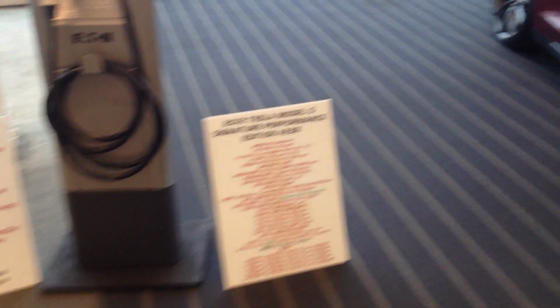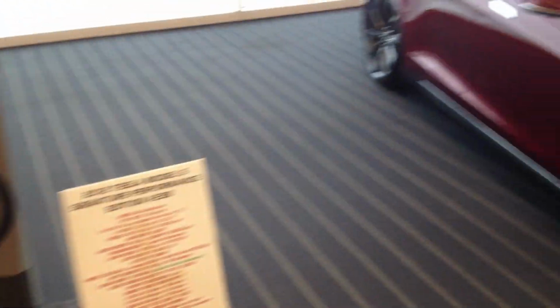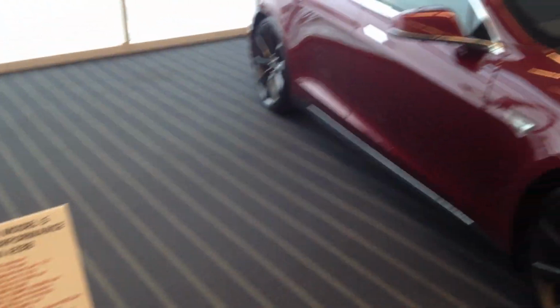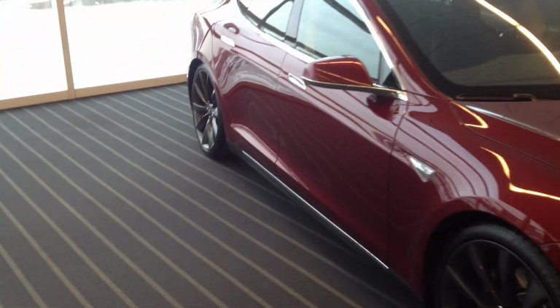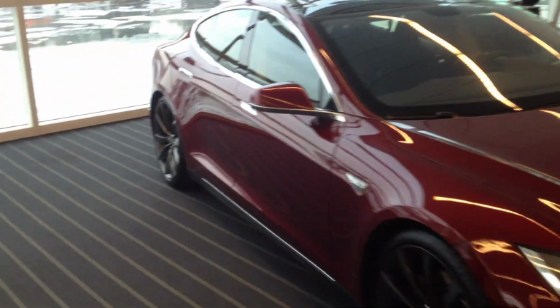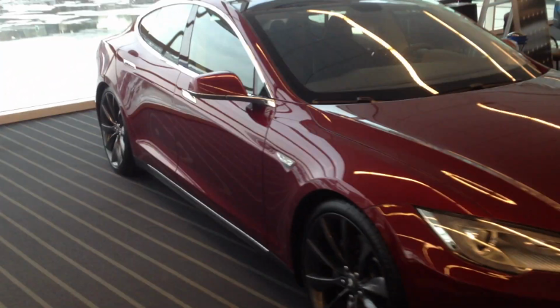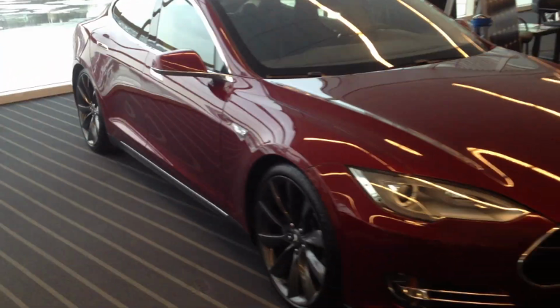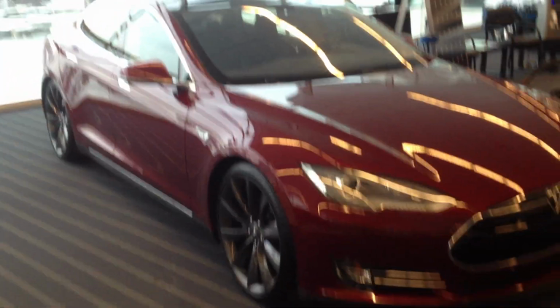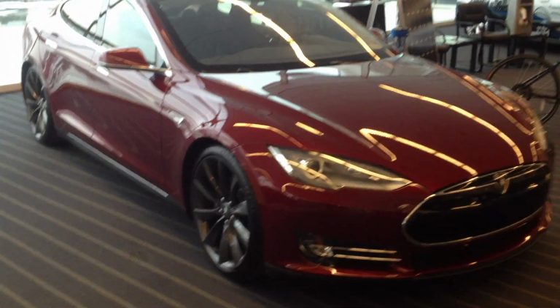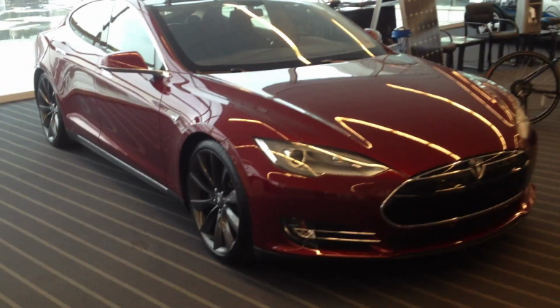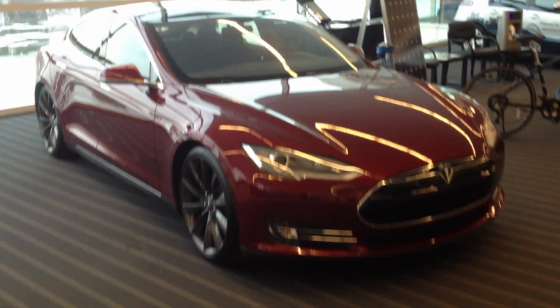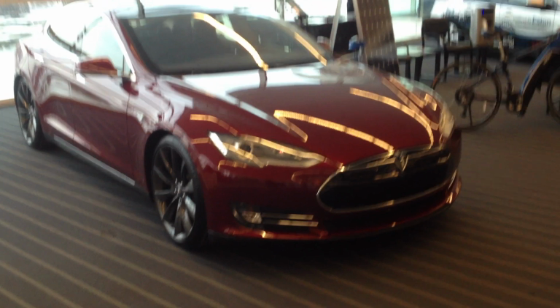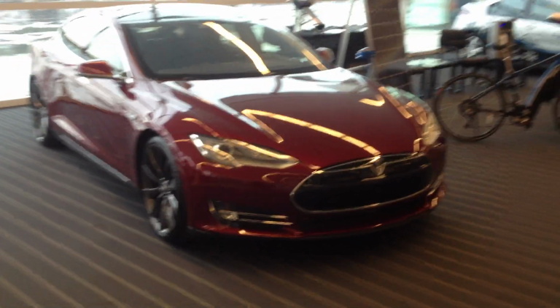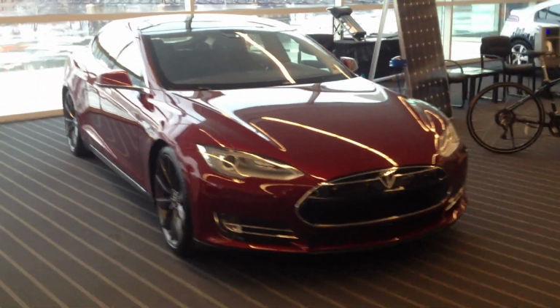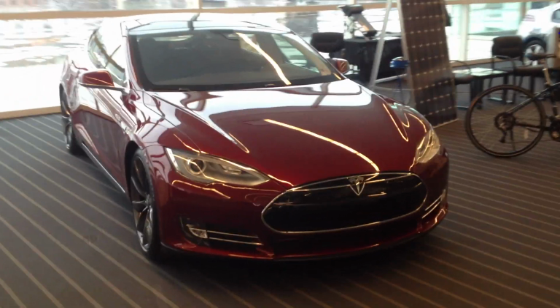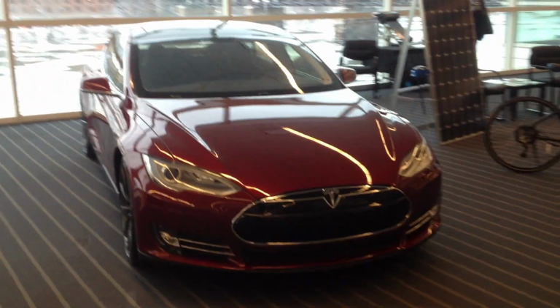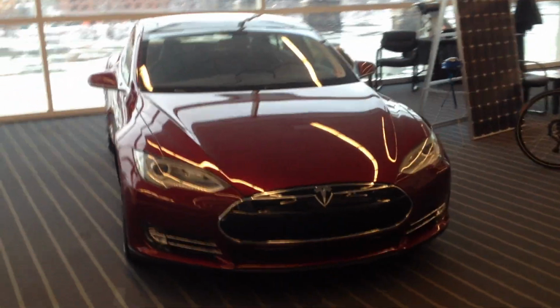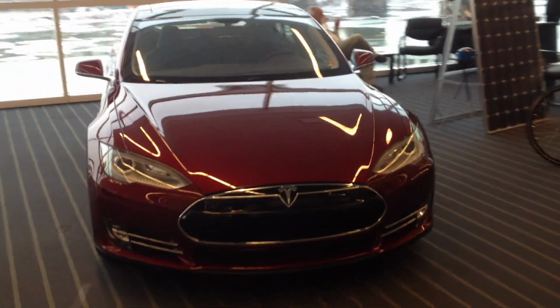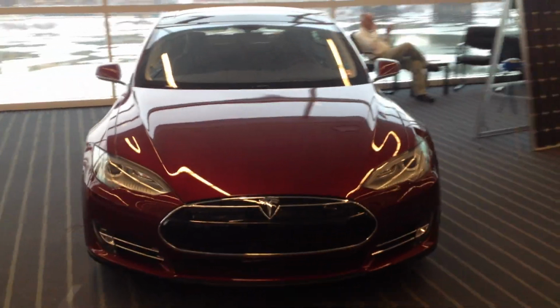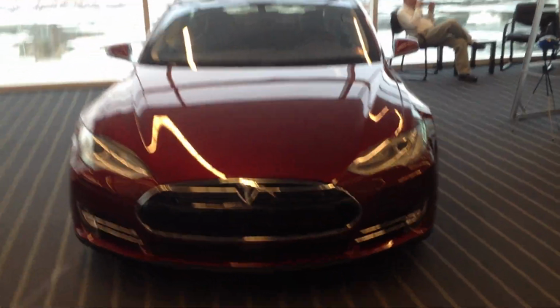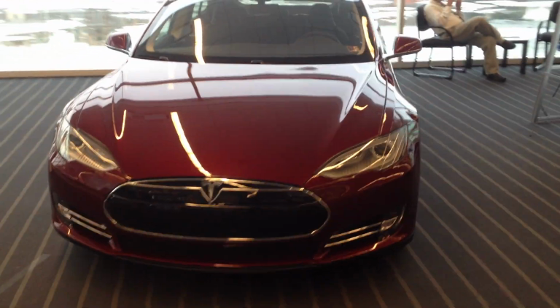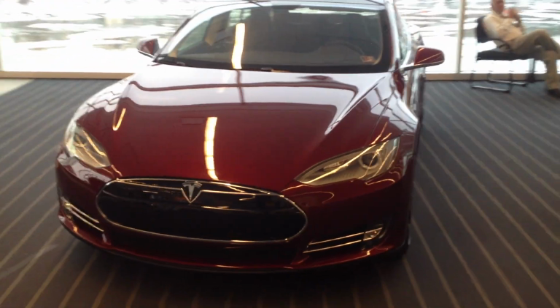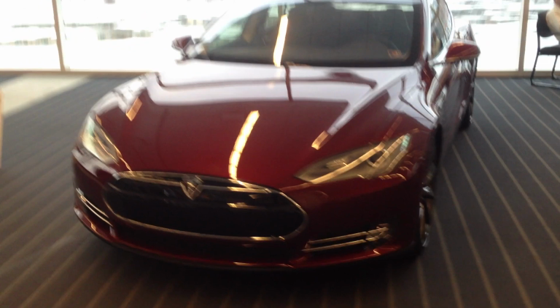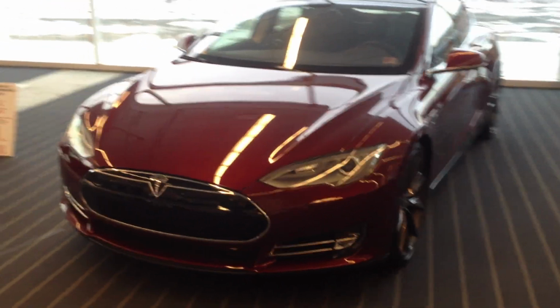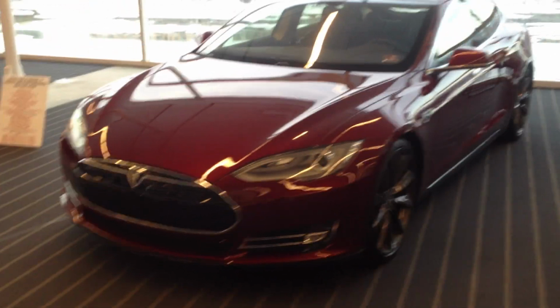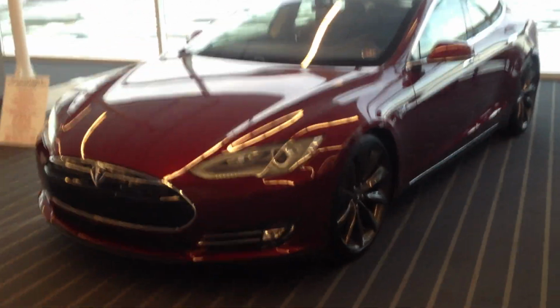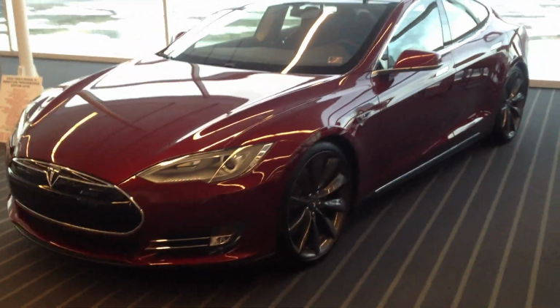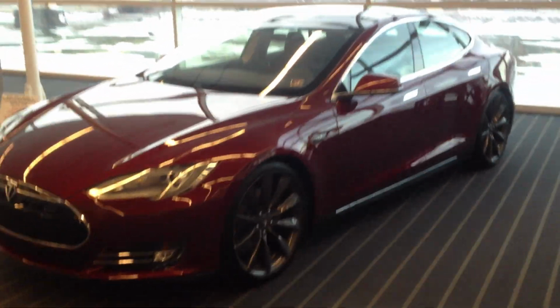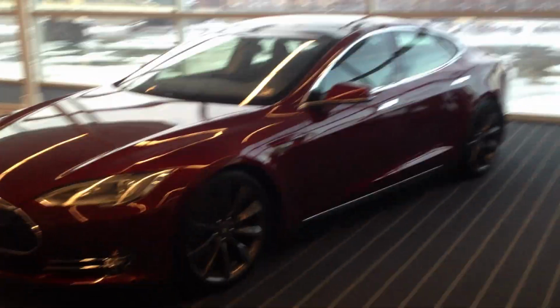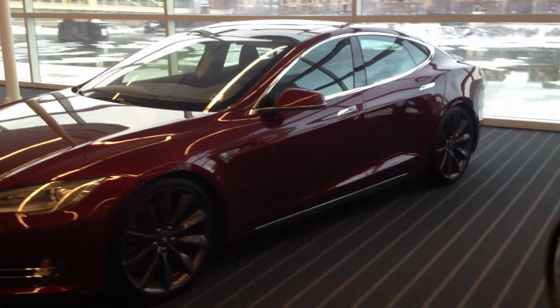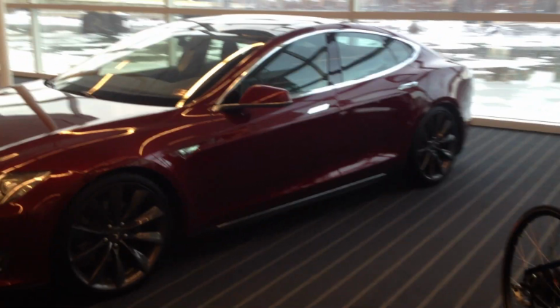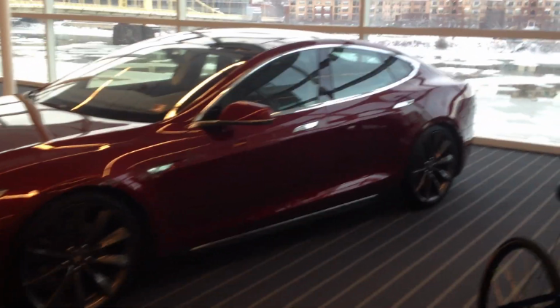Specs on the S. This is number 238 from Tesla, Model S Signature Performance. It's the 85-kilowatt-hour battery, 300-mile range. And probably the nicest car on show, in my opinion.